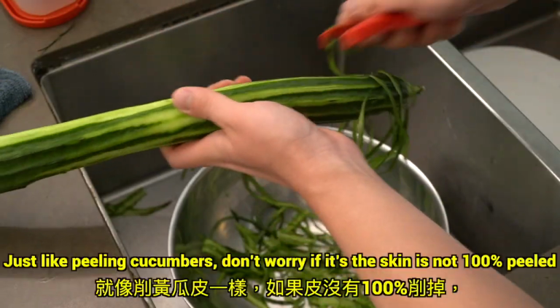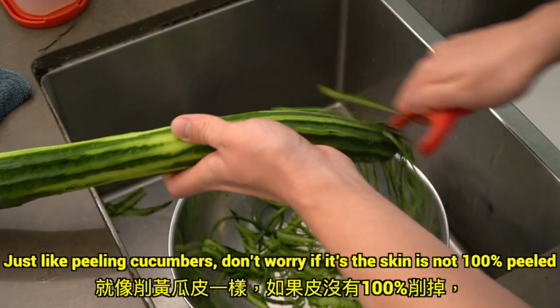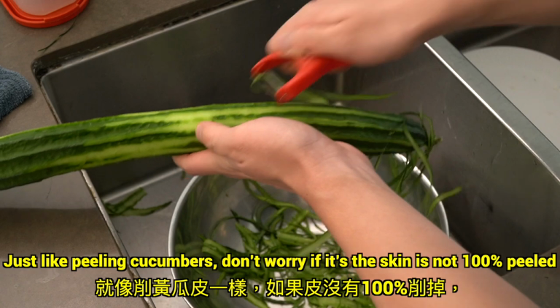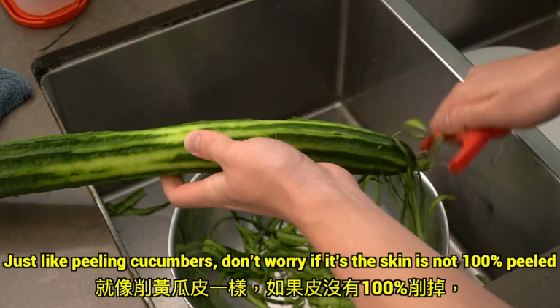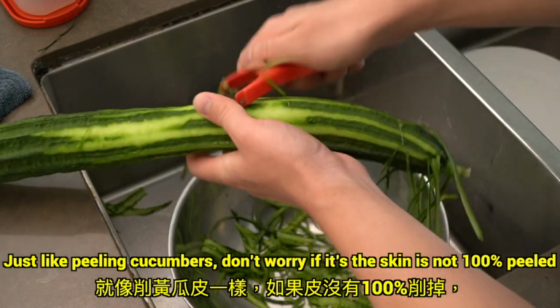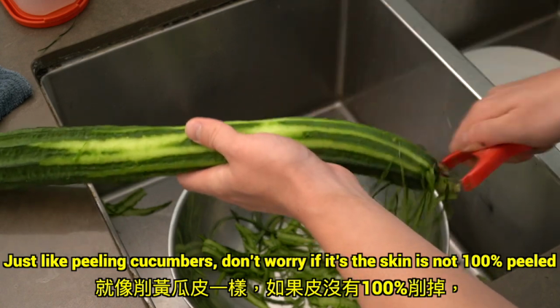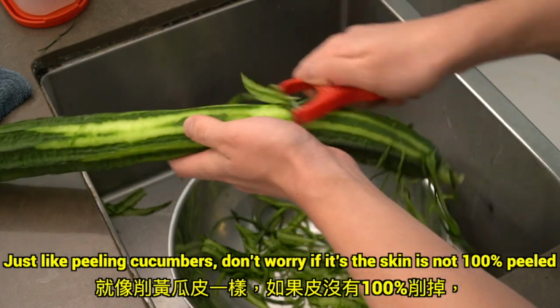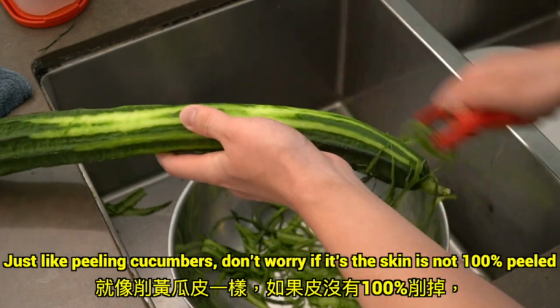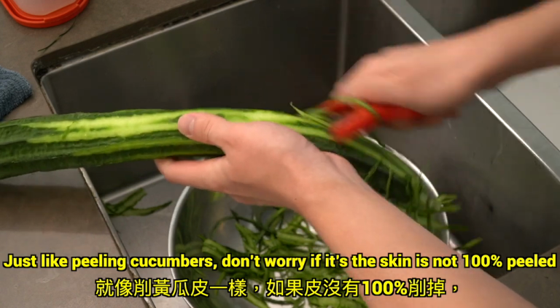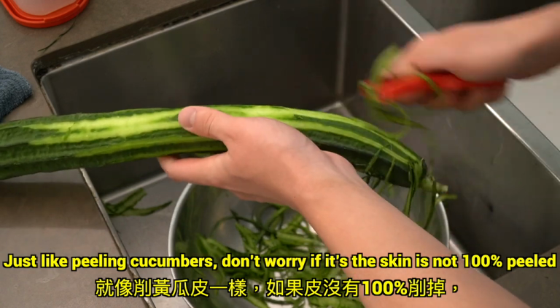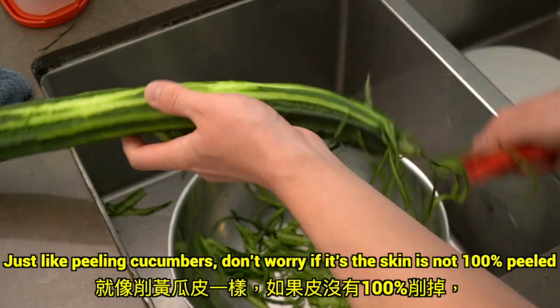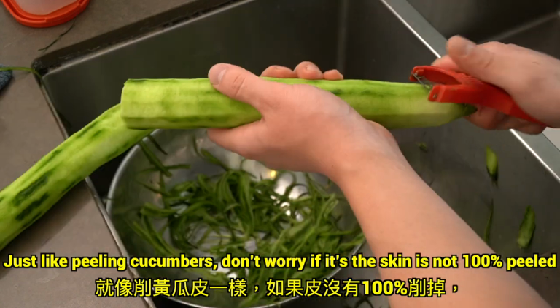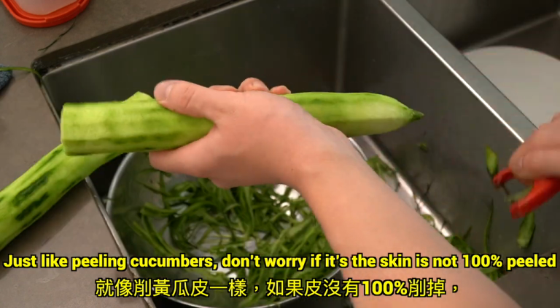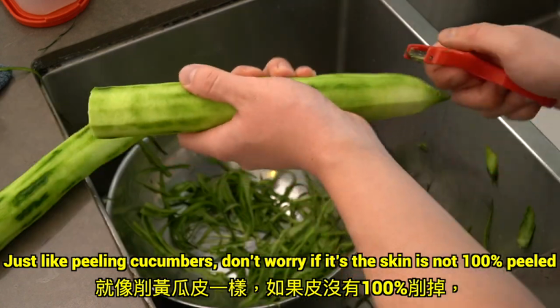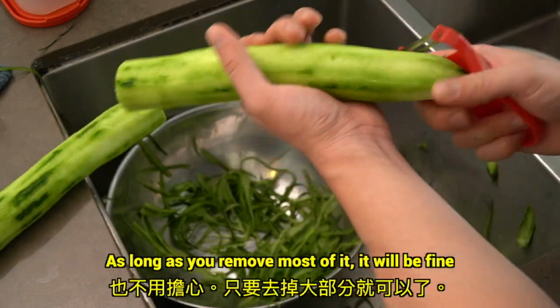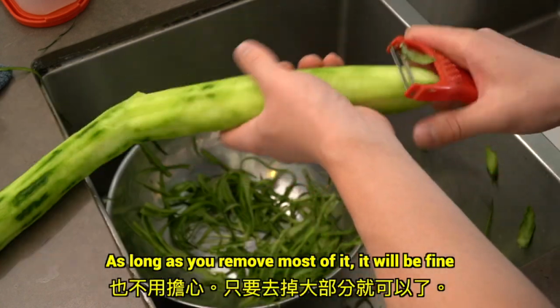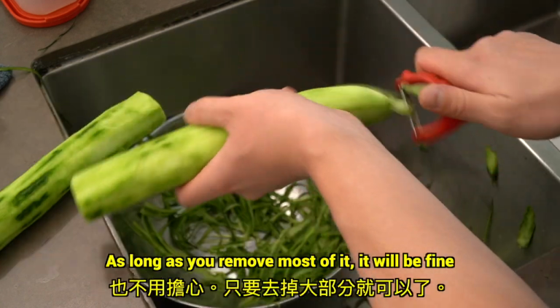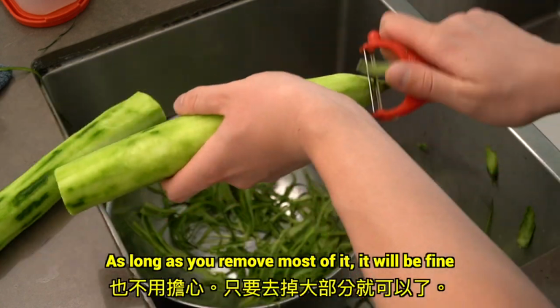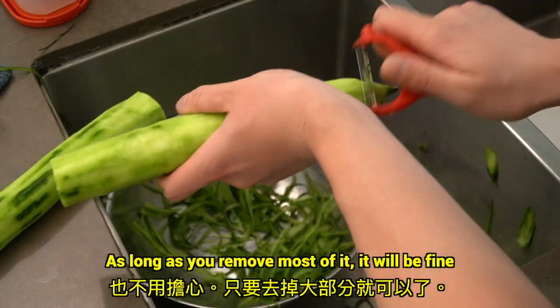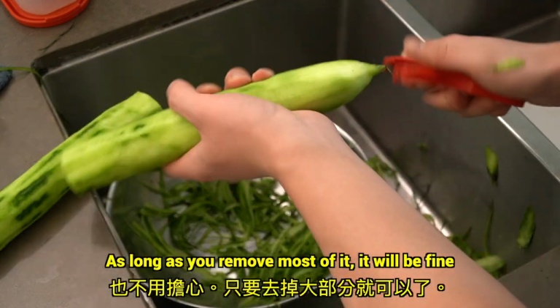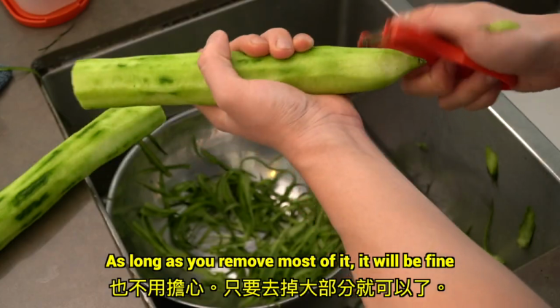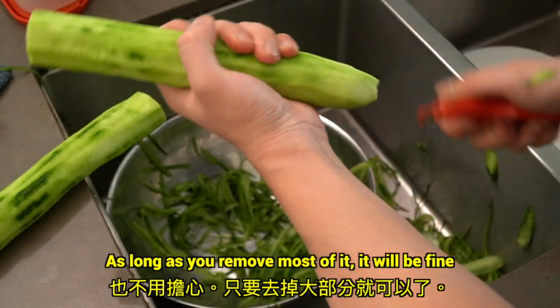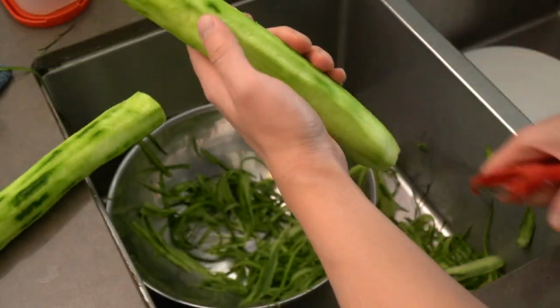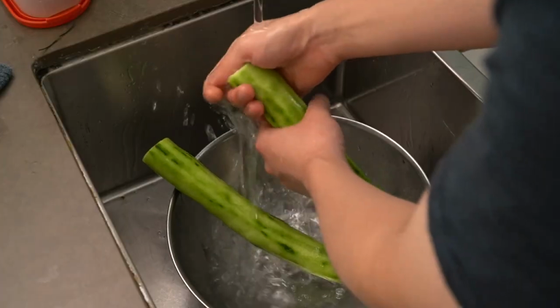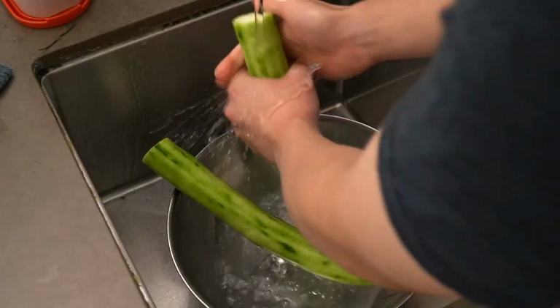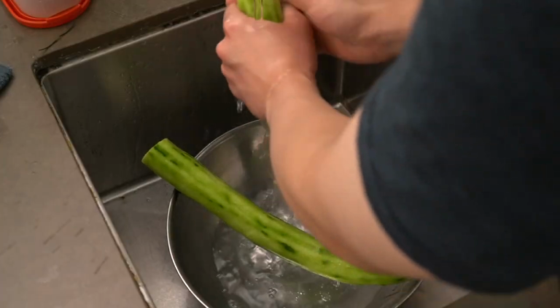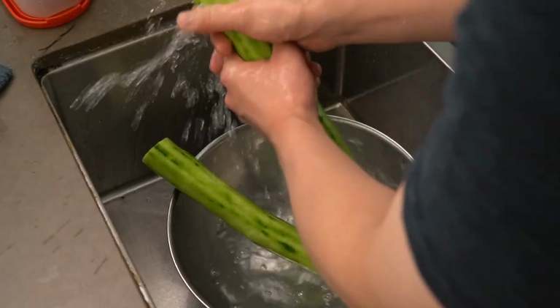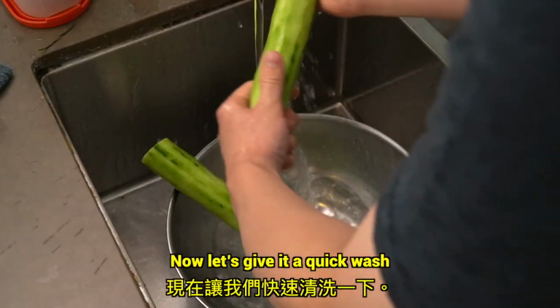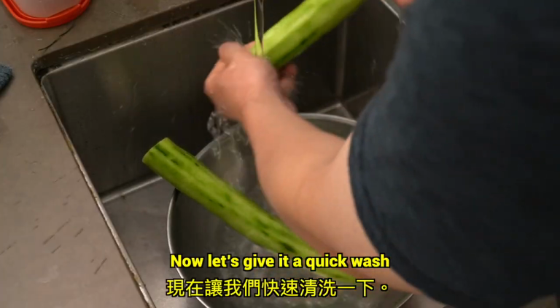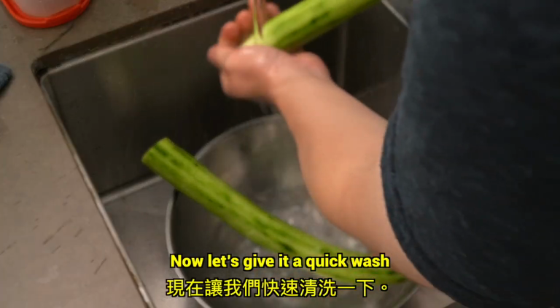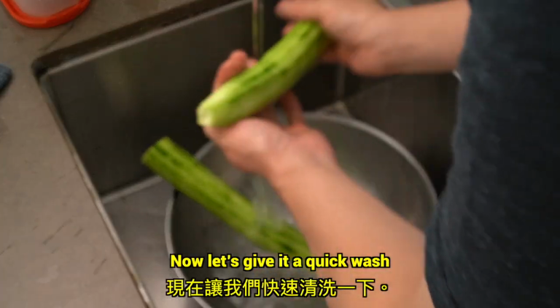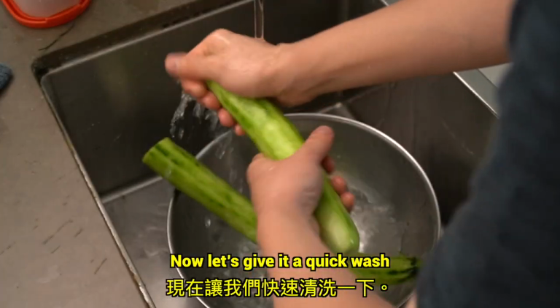Just like peeling cucumbers, don't worry if the skin is not 100% peeled. As long as you remove most of it, it'll be fine. Now let's give it a quick wash.